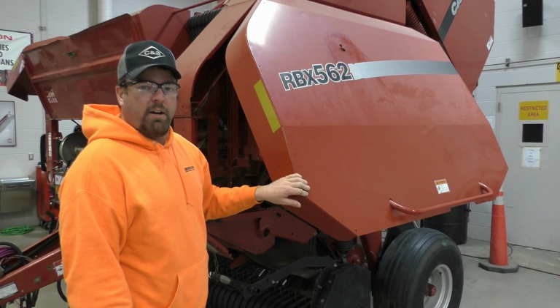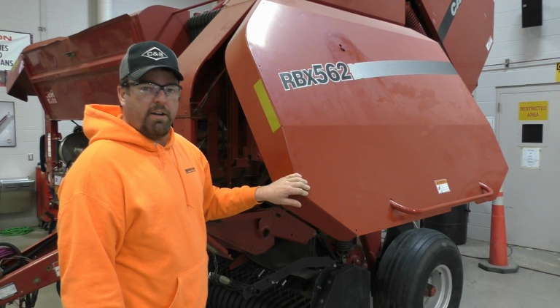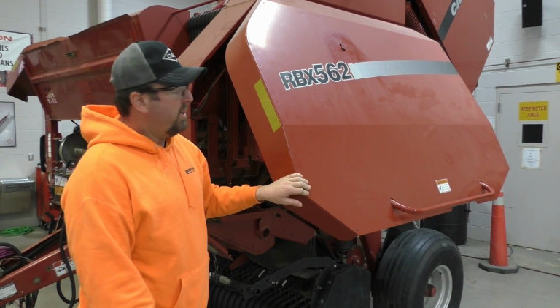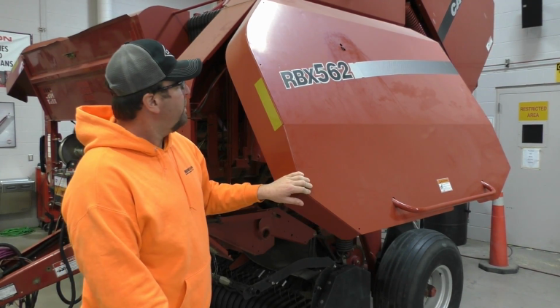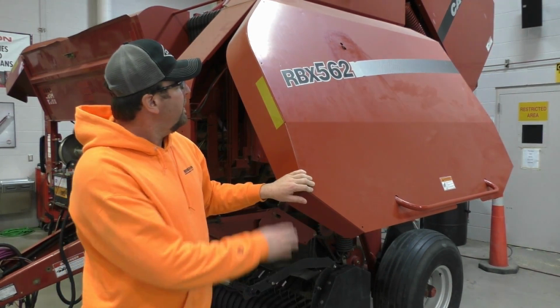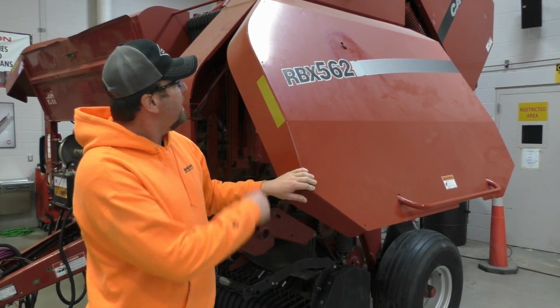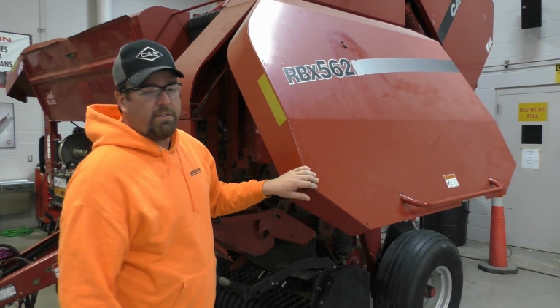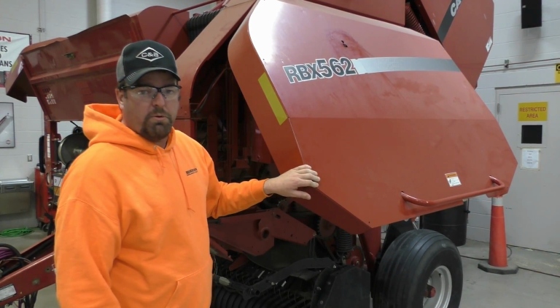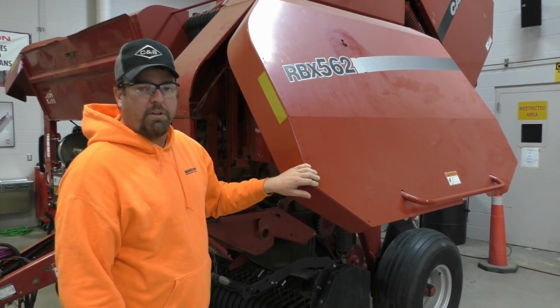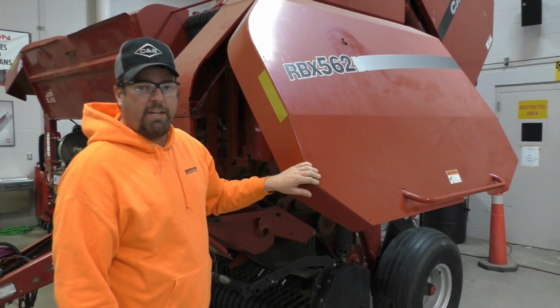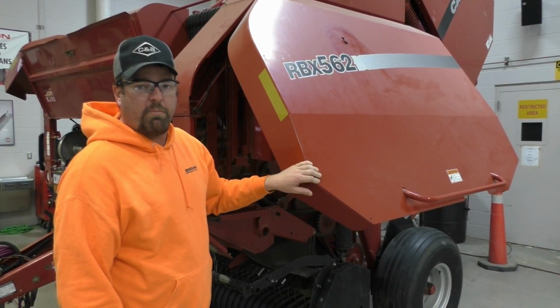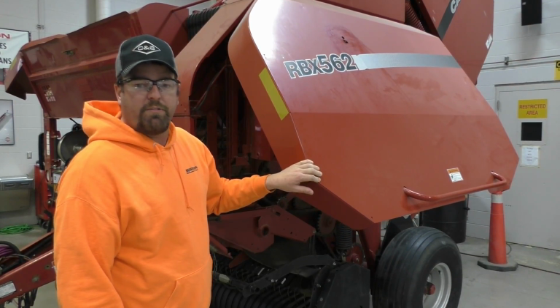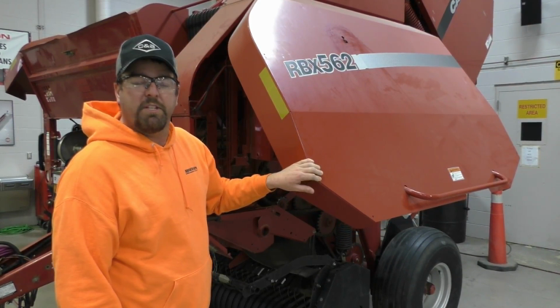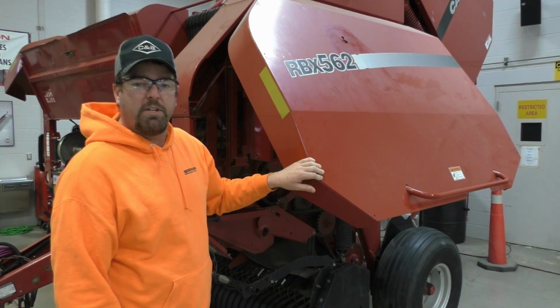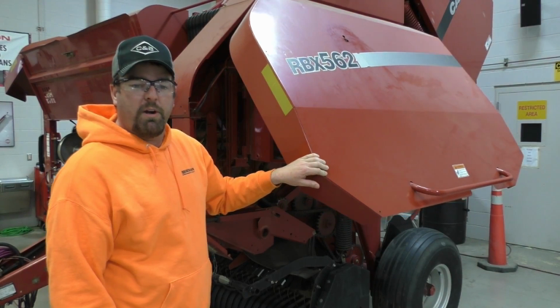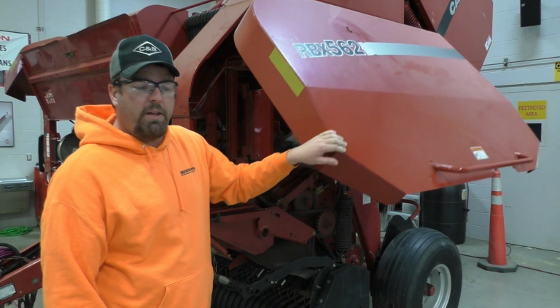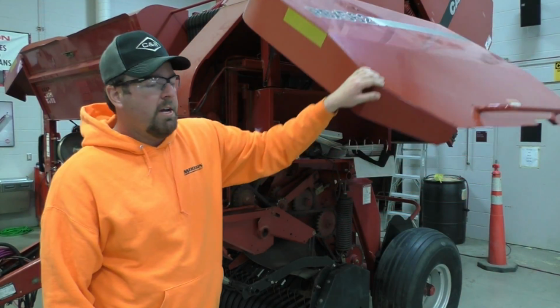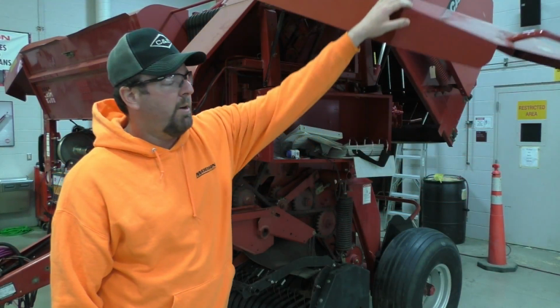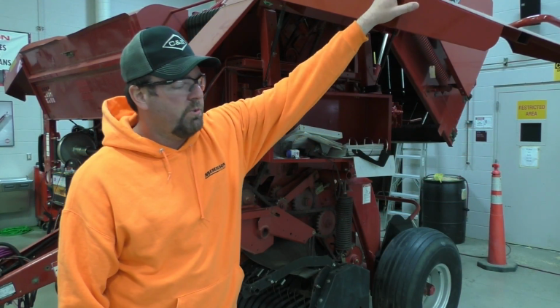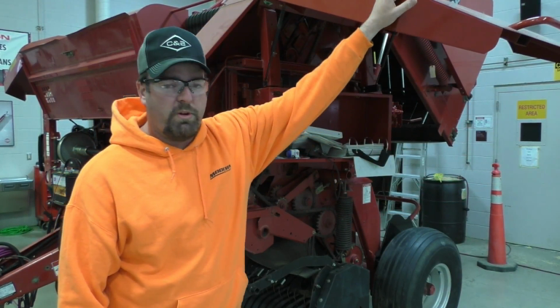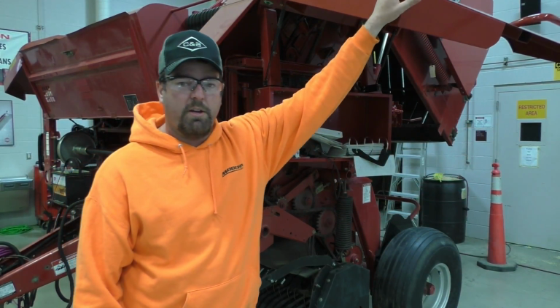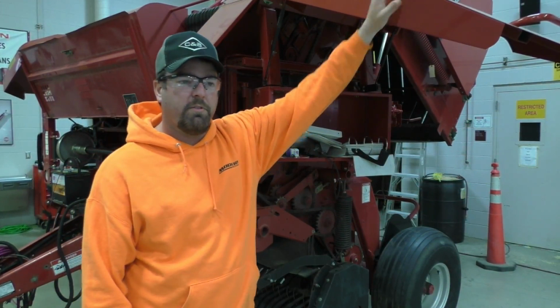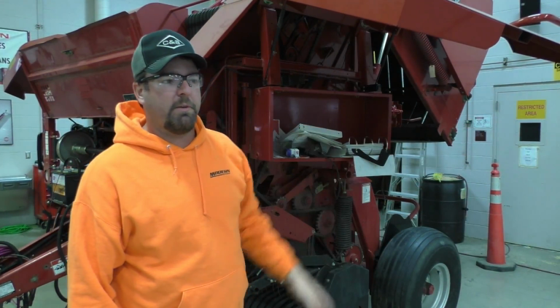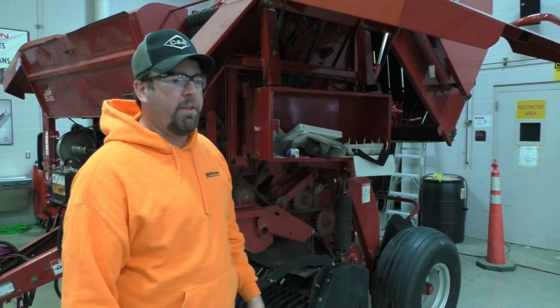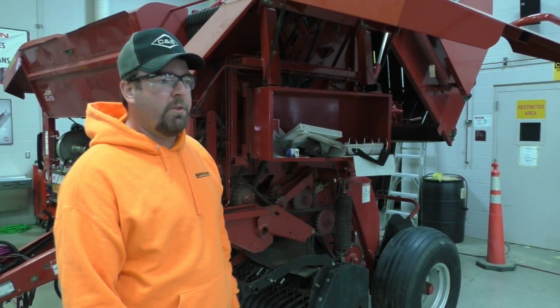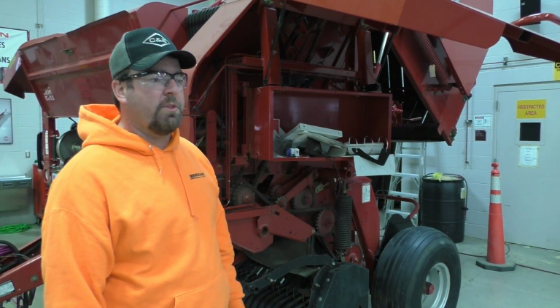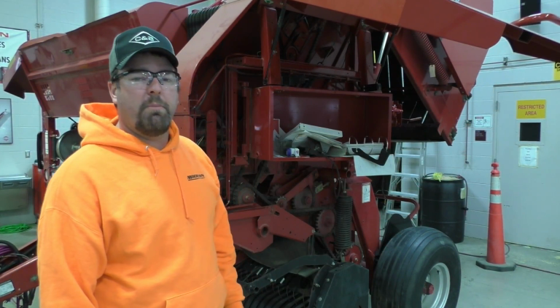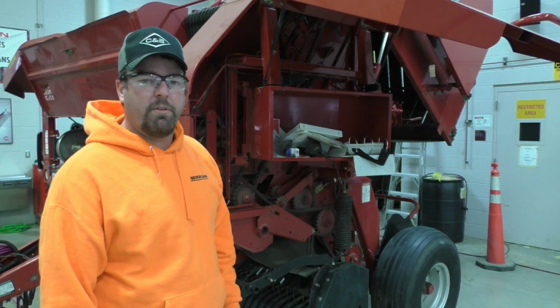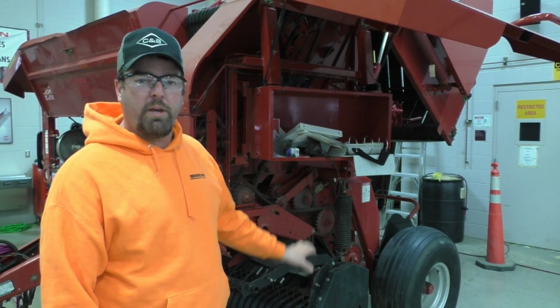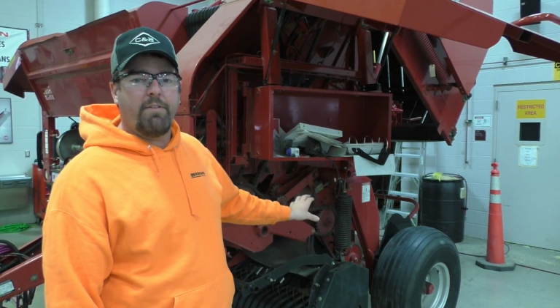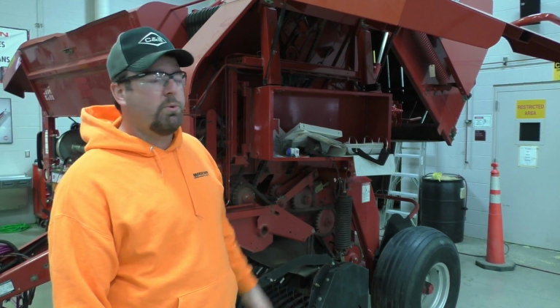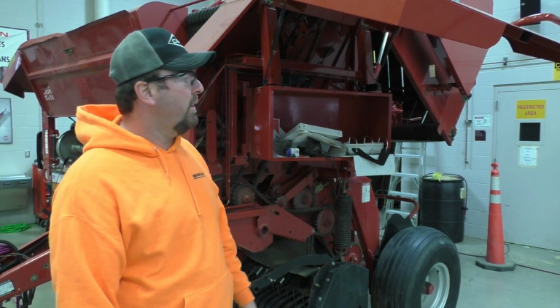Today we're going to look at an older Case IH RBX562 round baler. This is a 2003 model that we have at the school here.